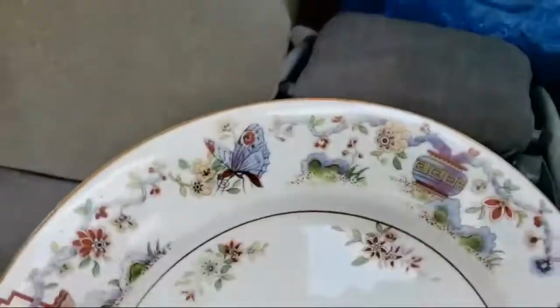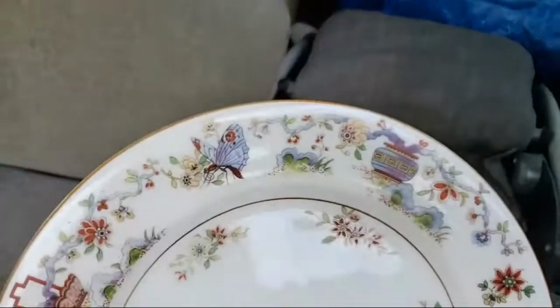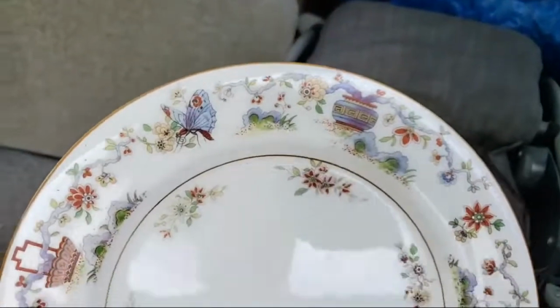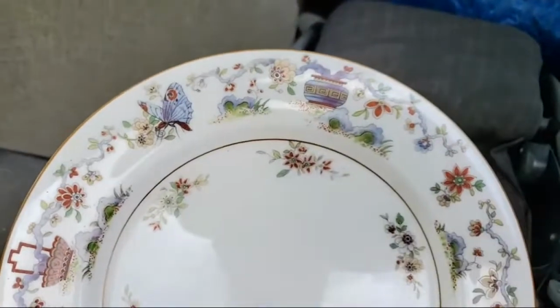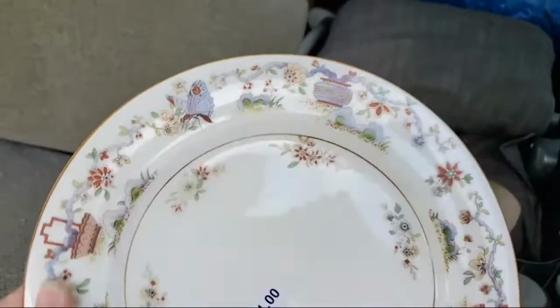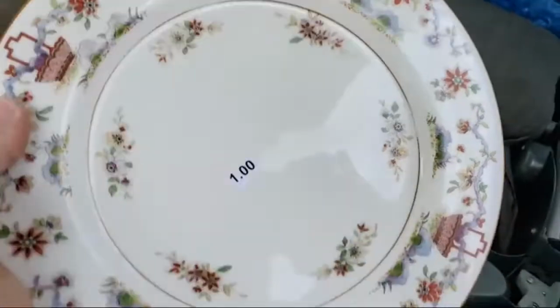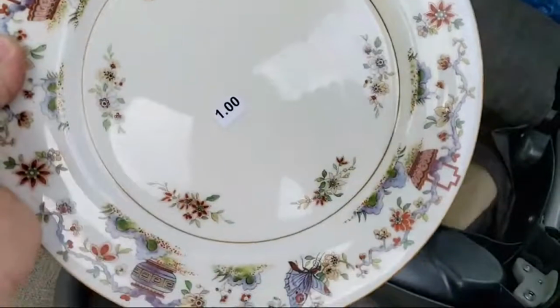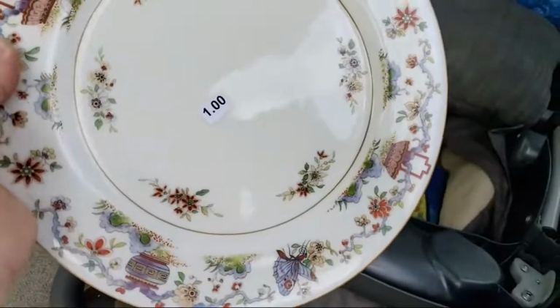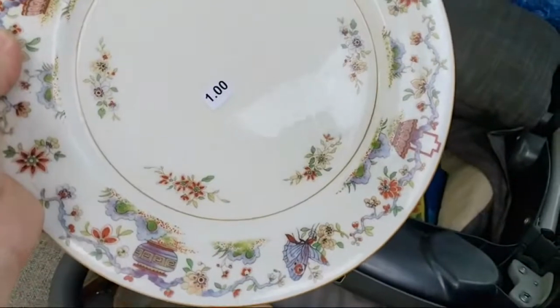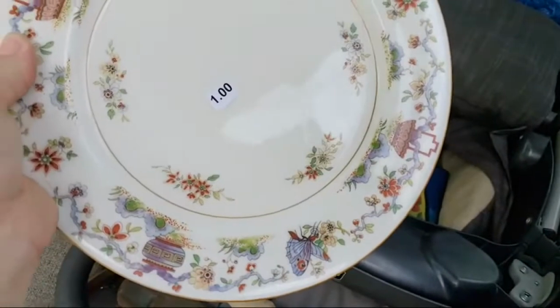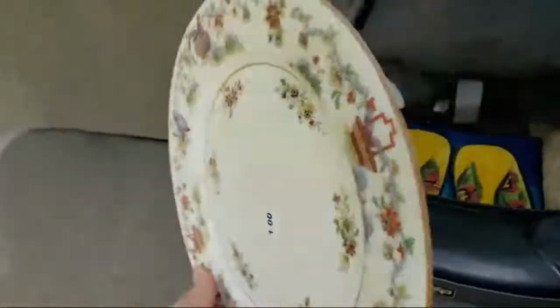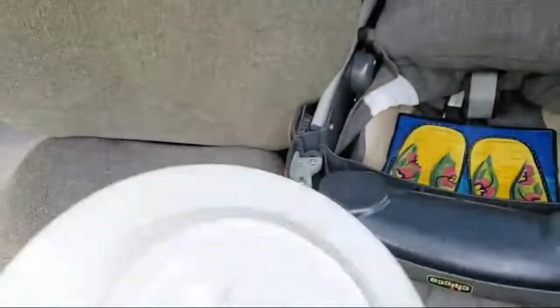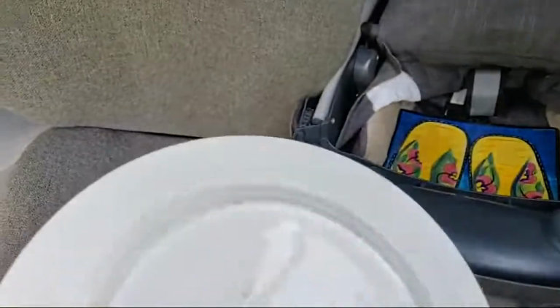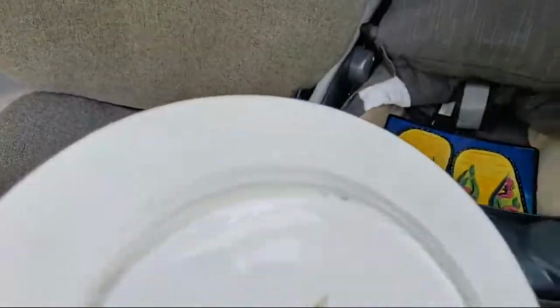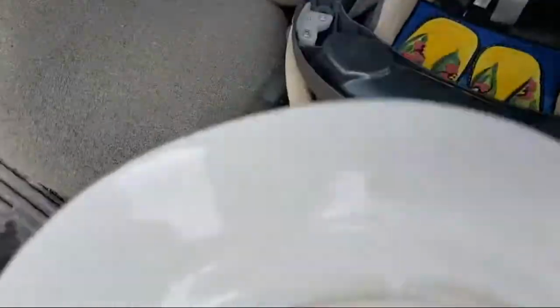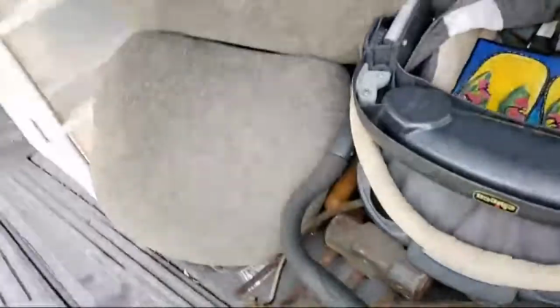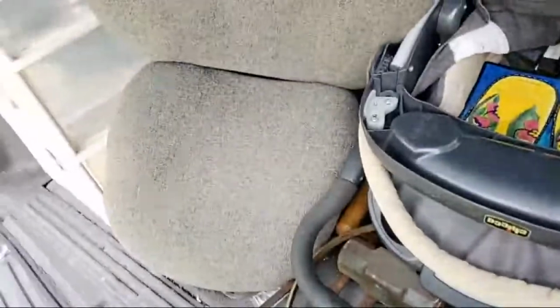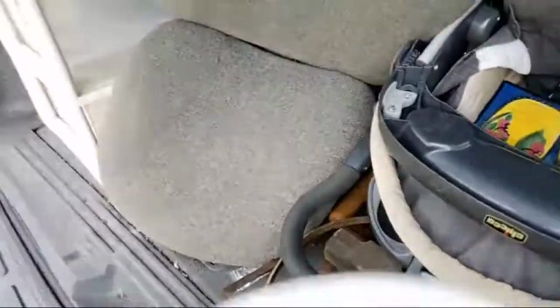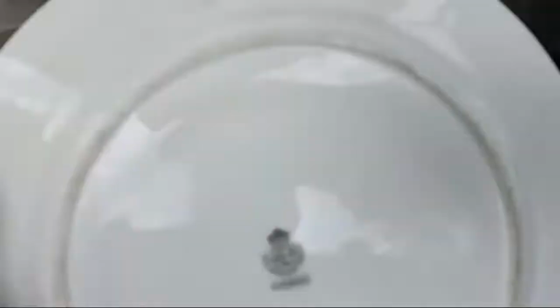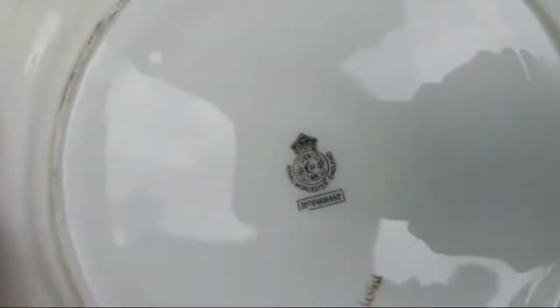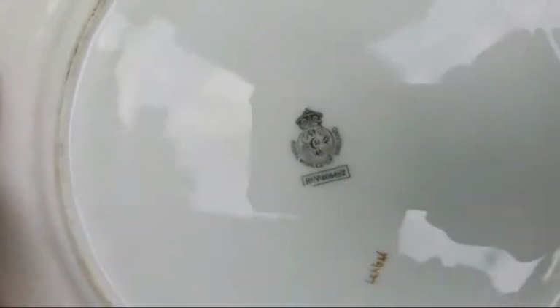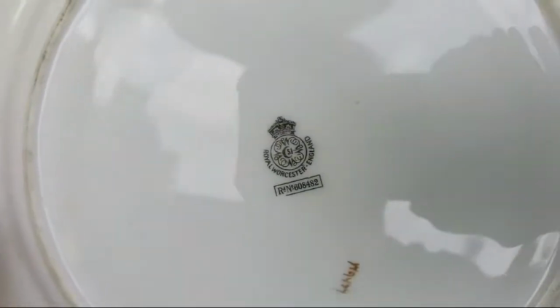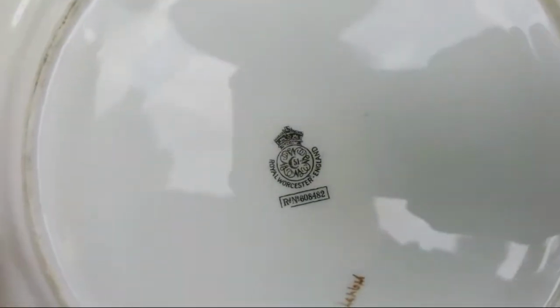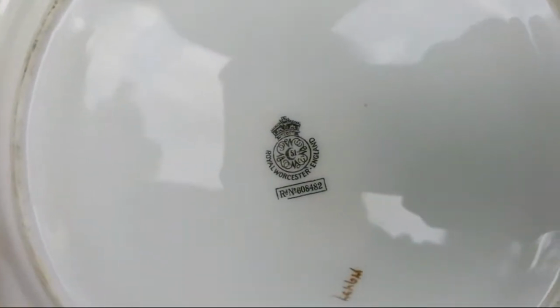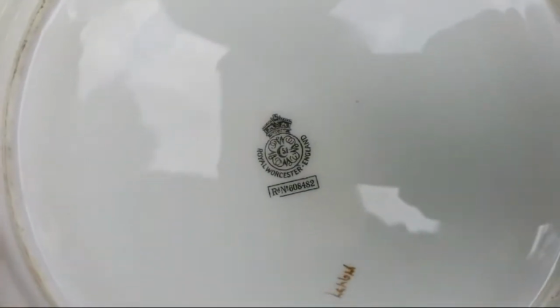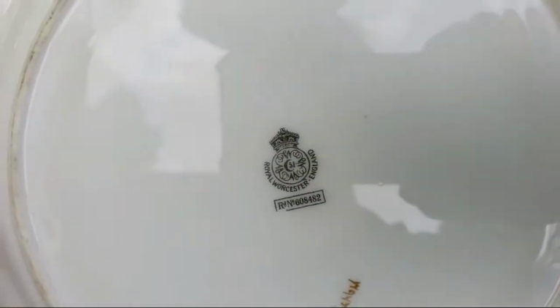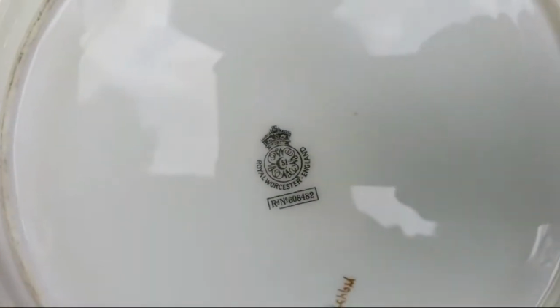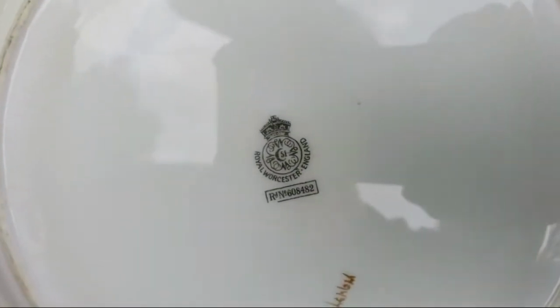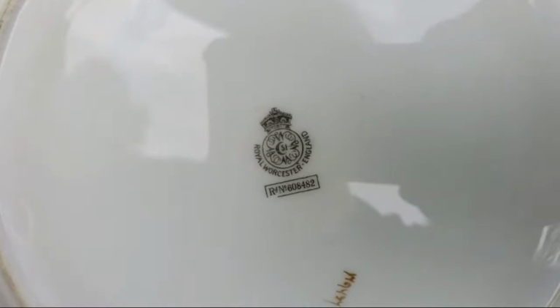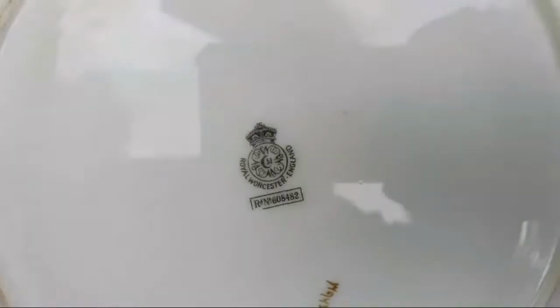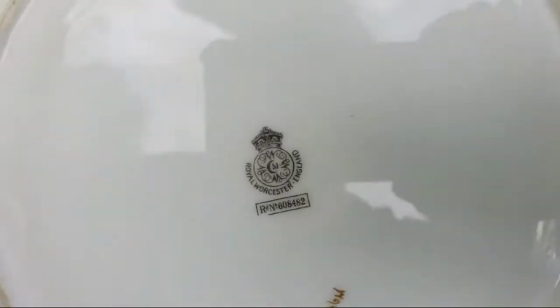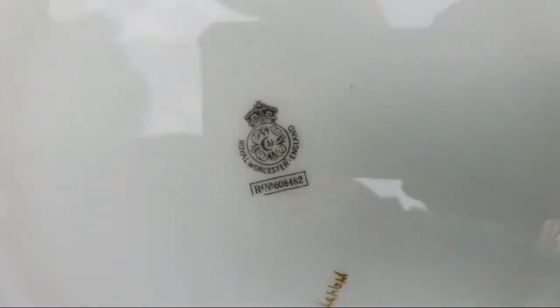This is a really cool pattern too — 50 cents for this one. This one is Royal Worcester.